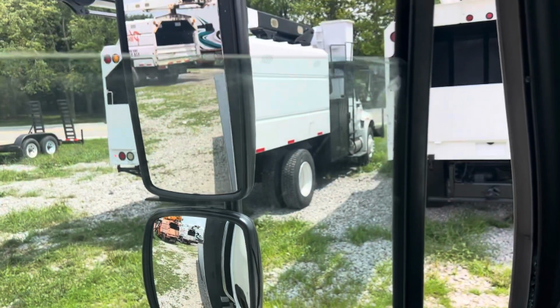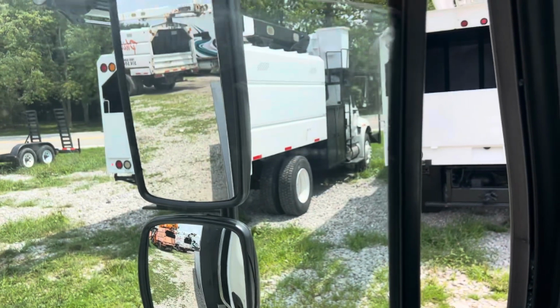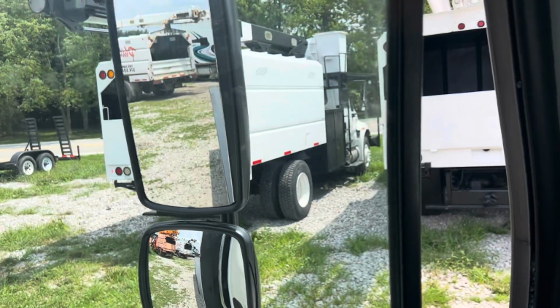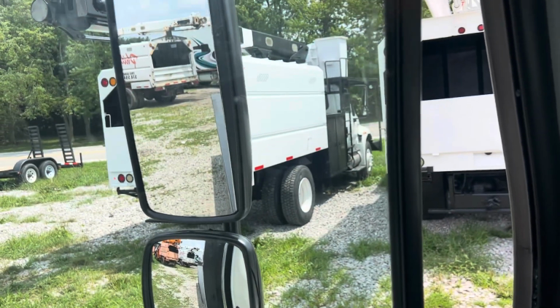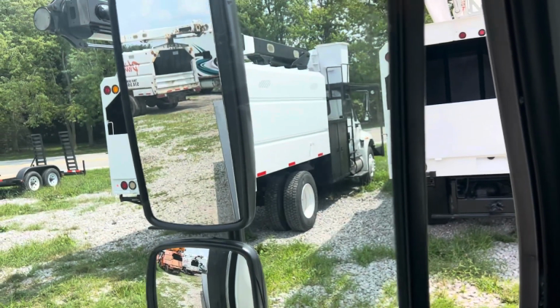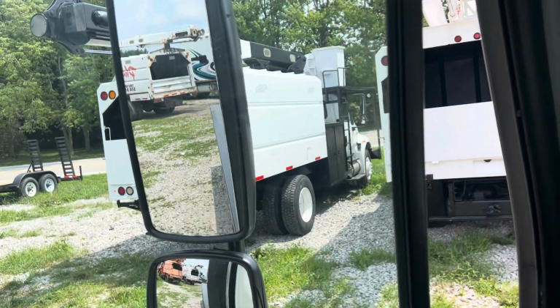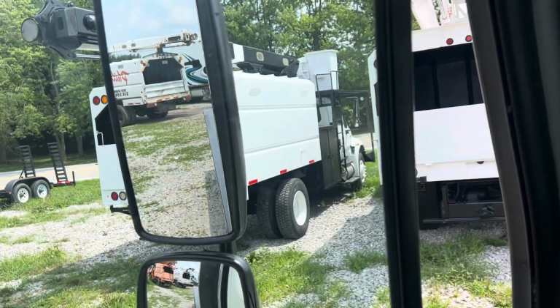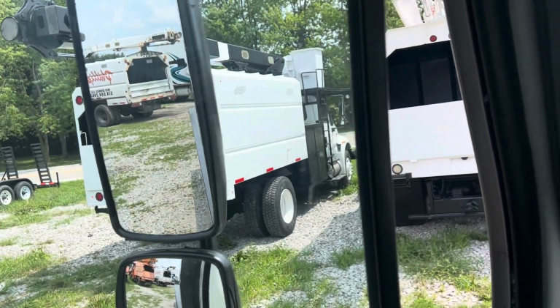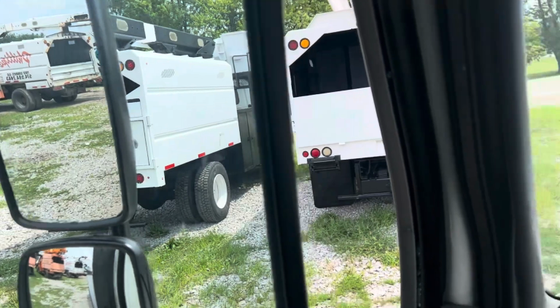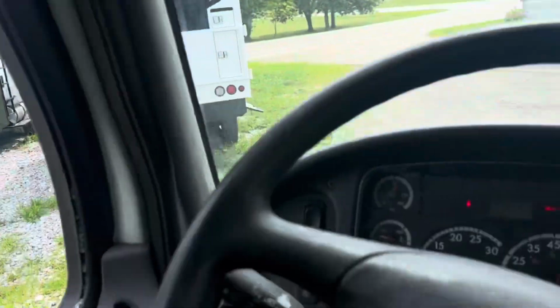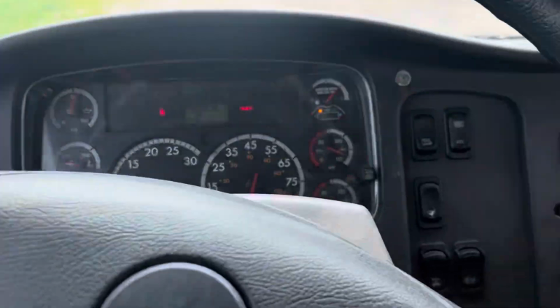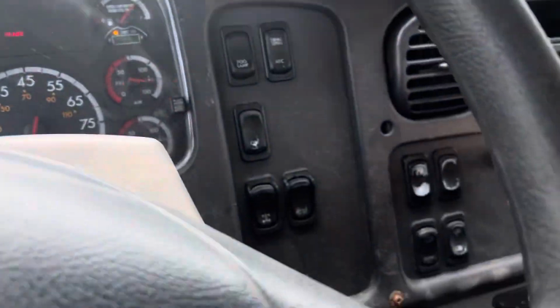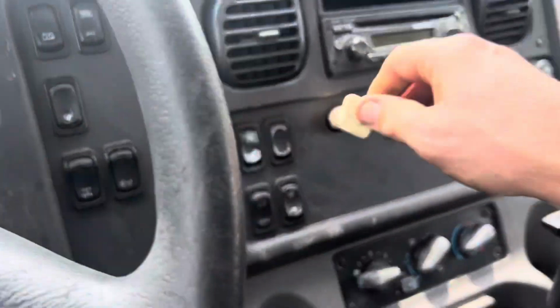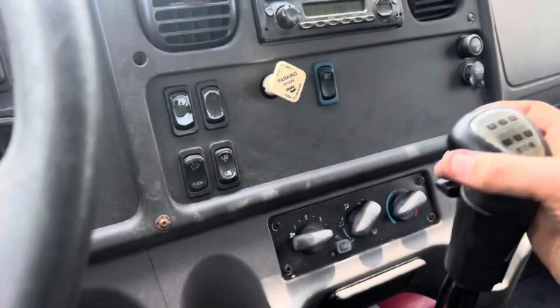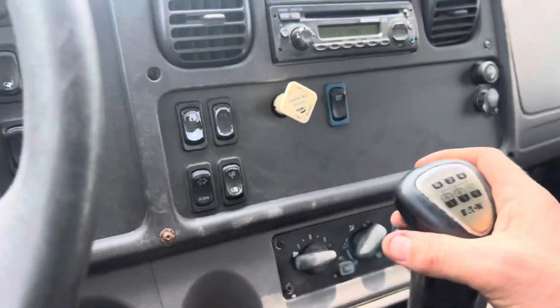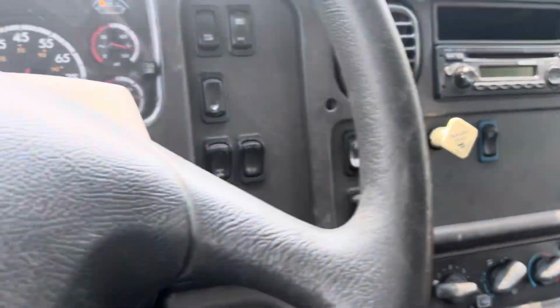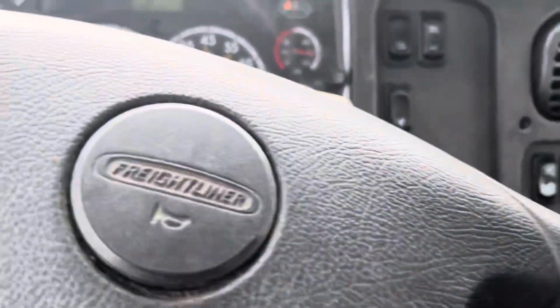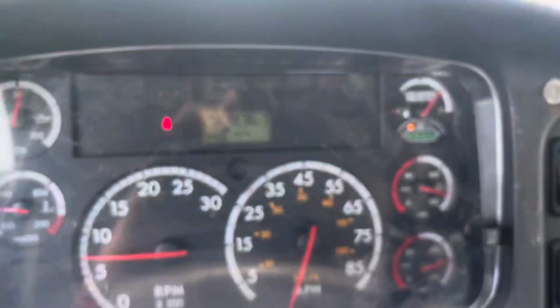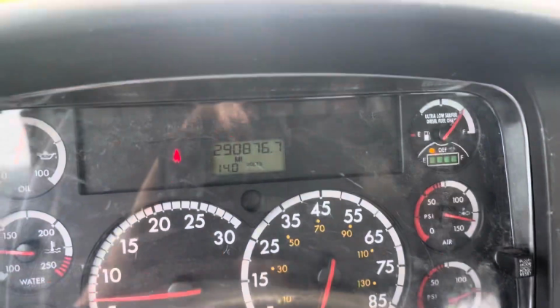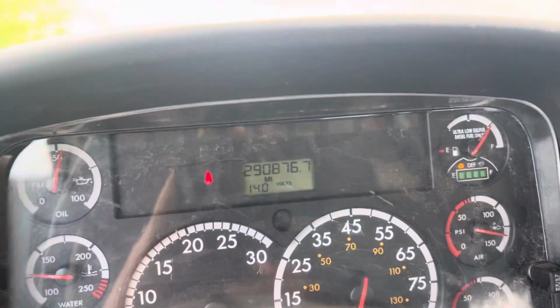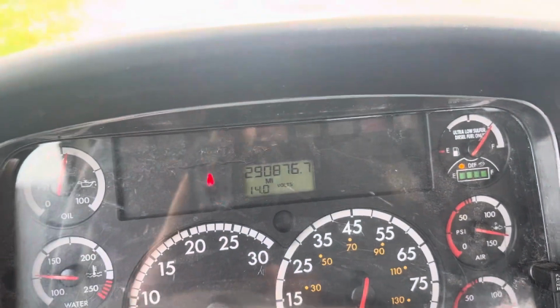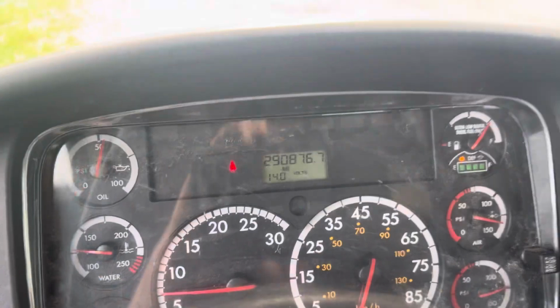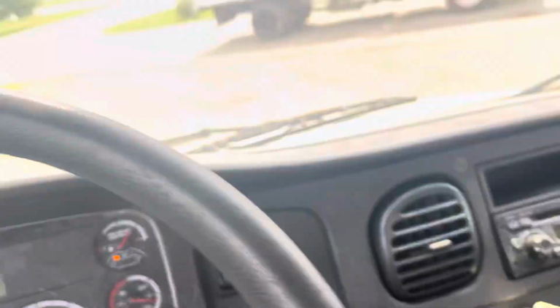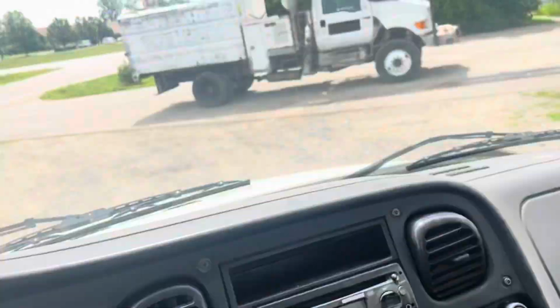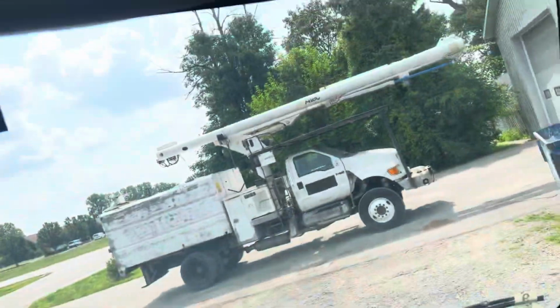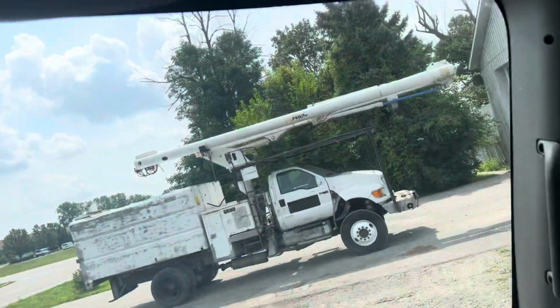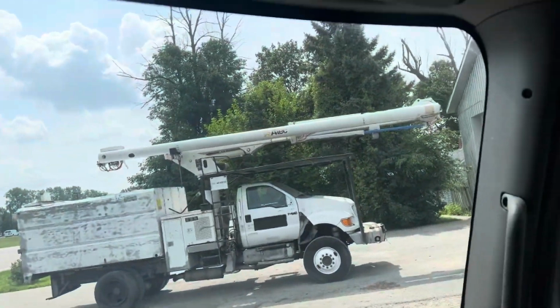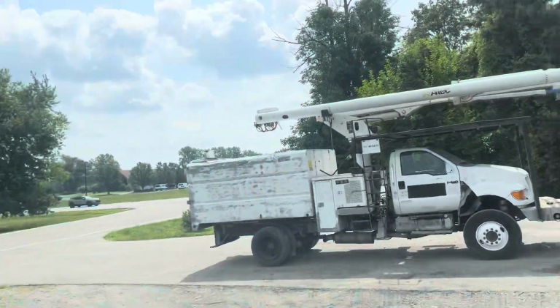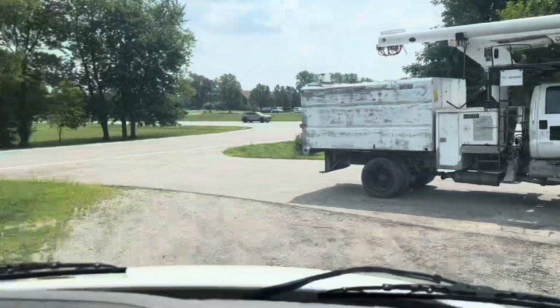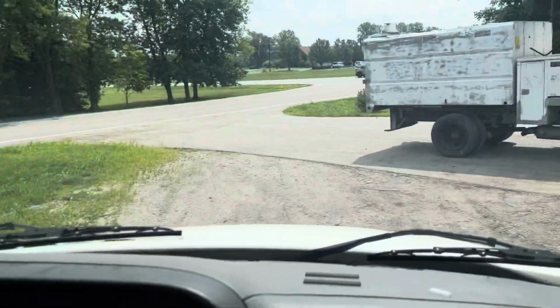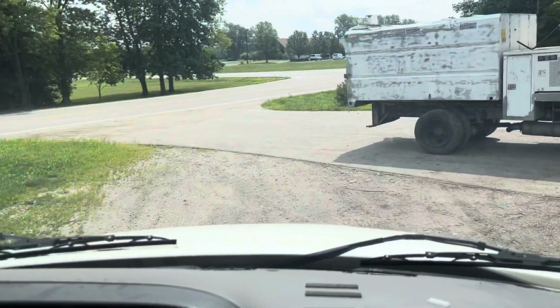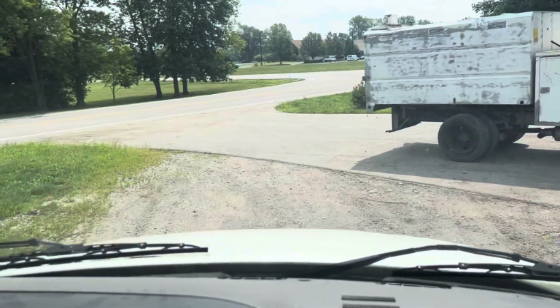Man, it's a hot day here in Indiana. Now we're going to disengage the parking brake here. Showing 290,000 miles. Get my seatbelt put on here.